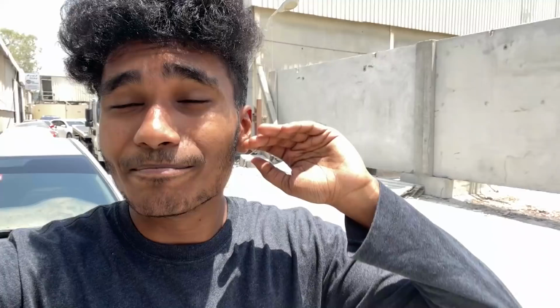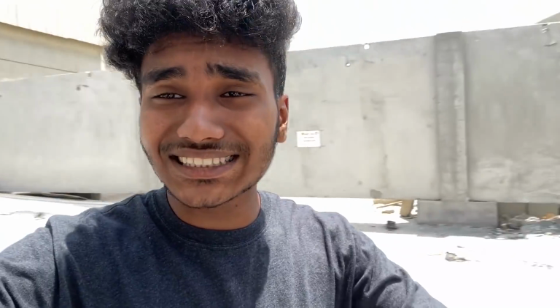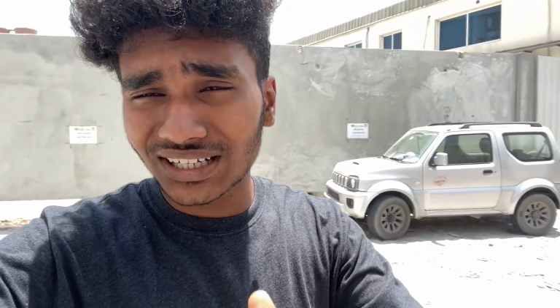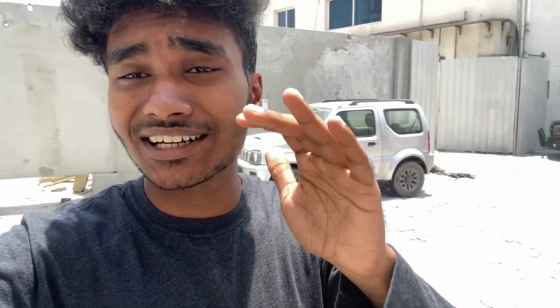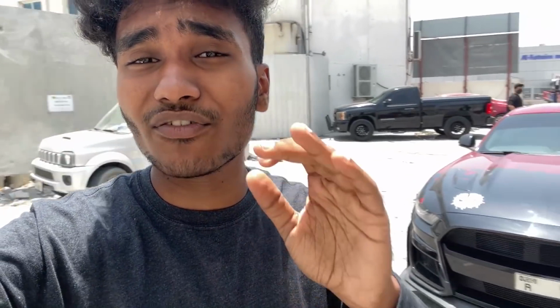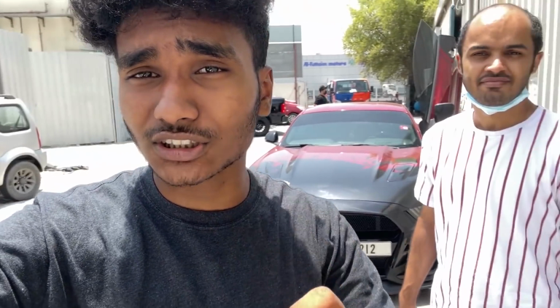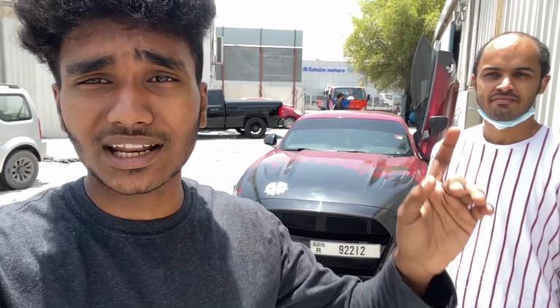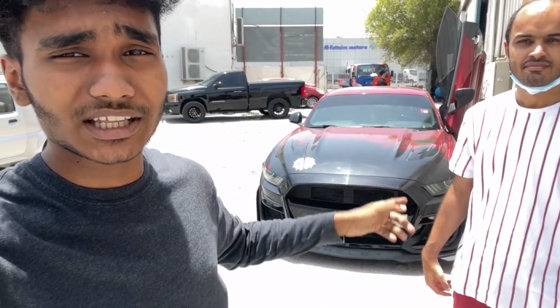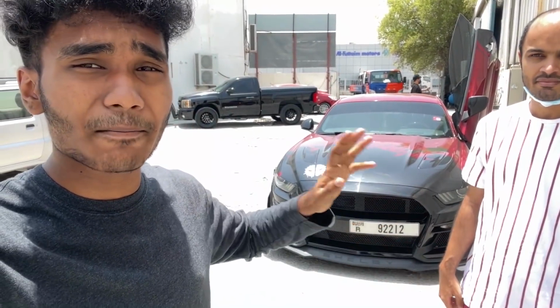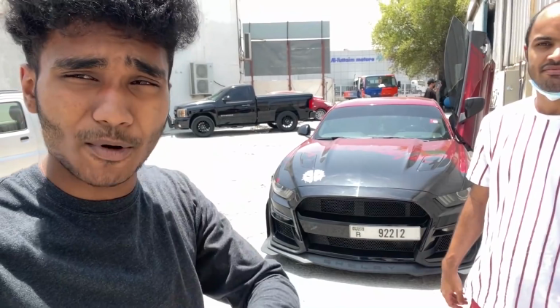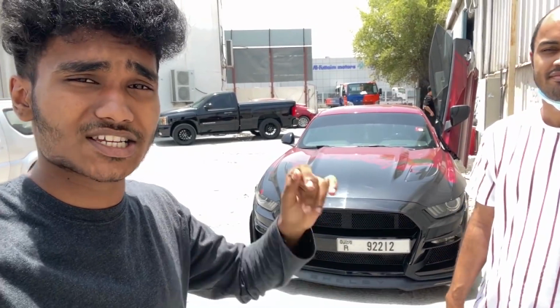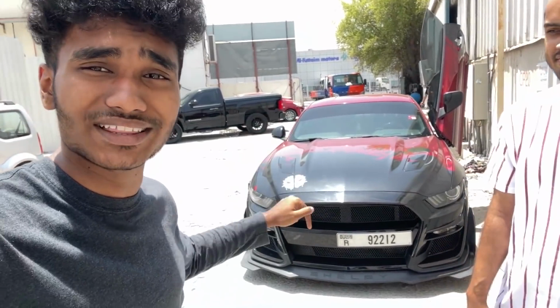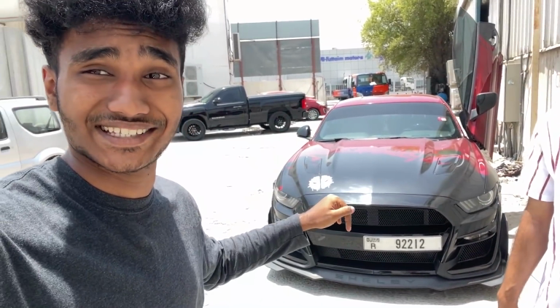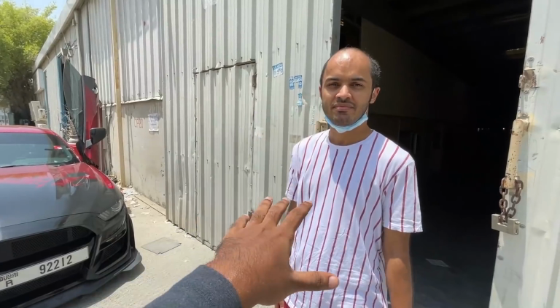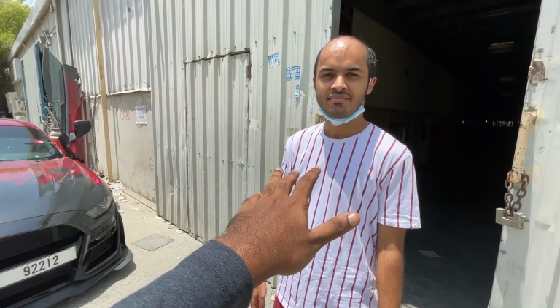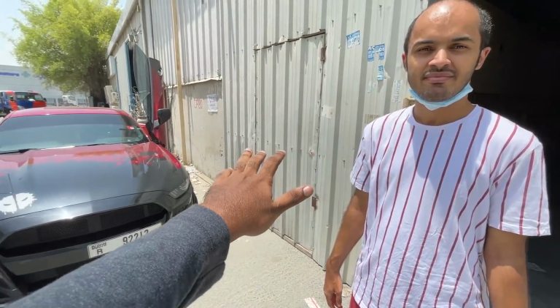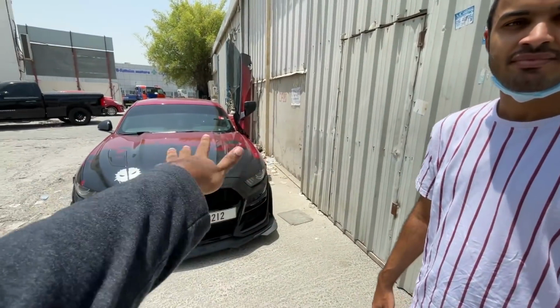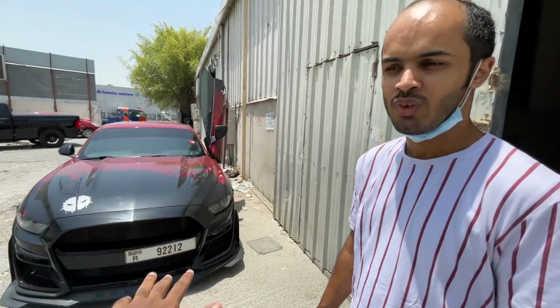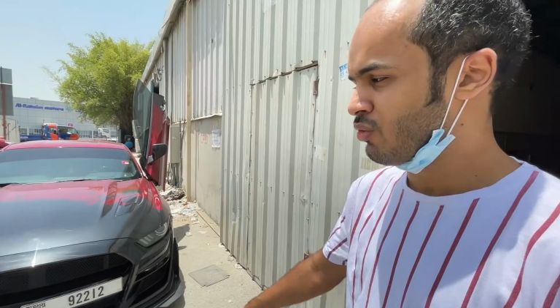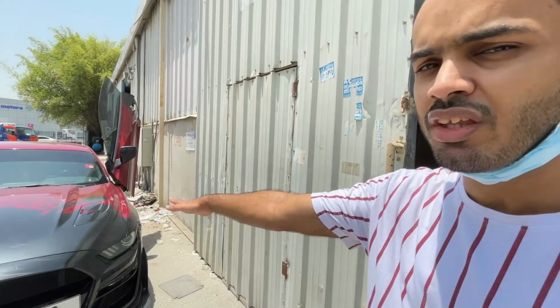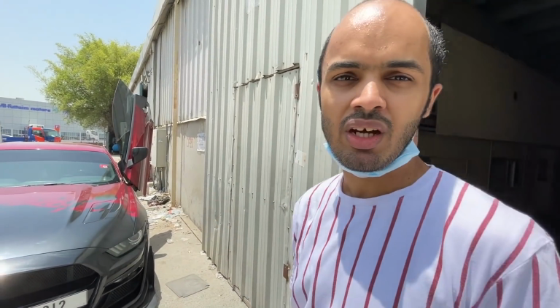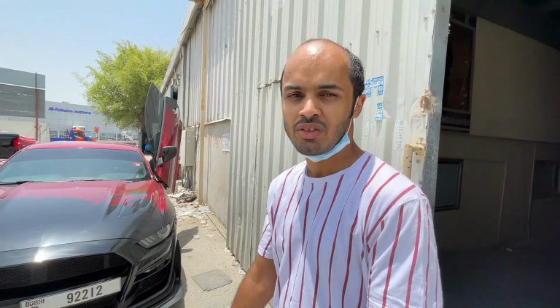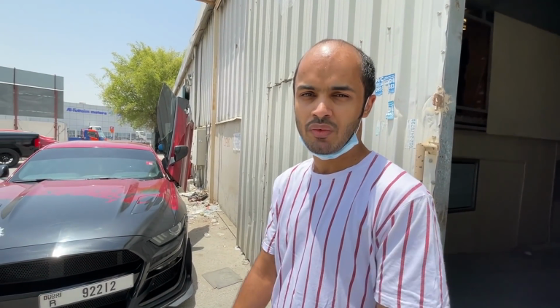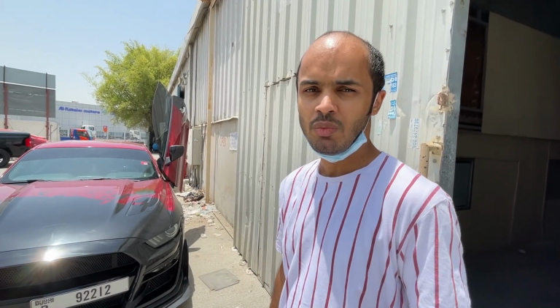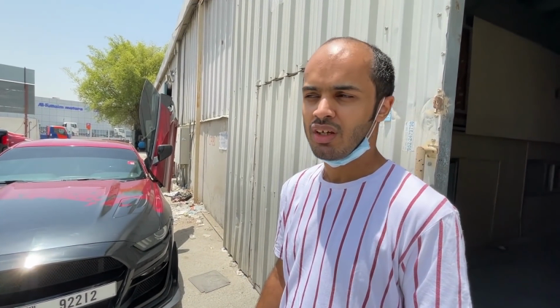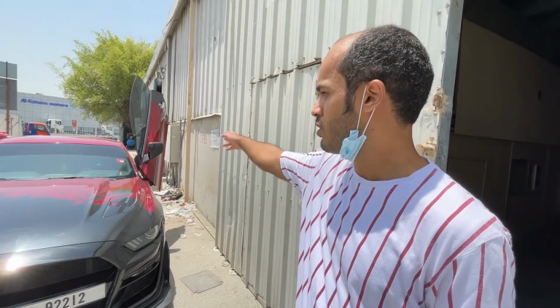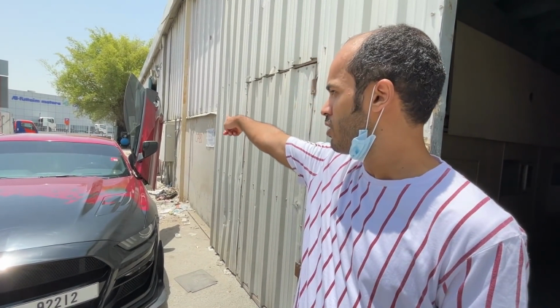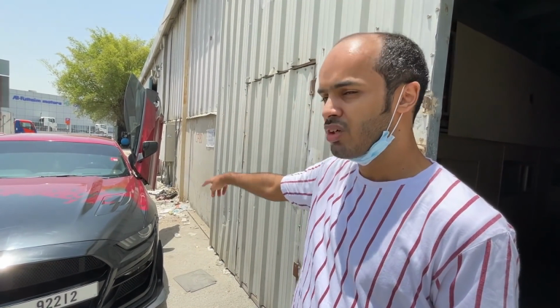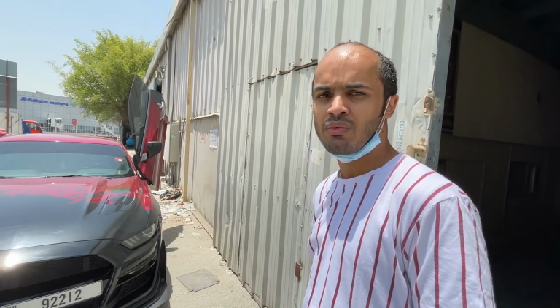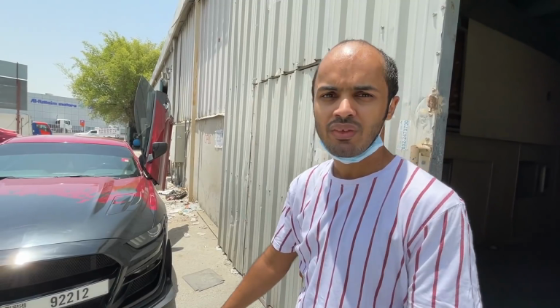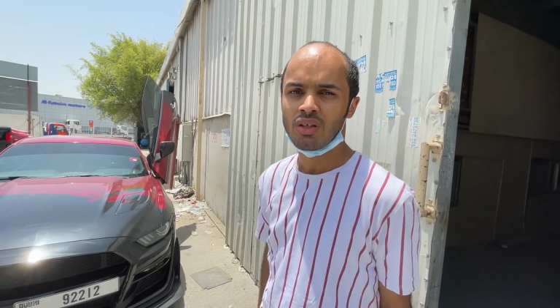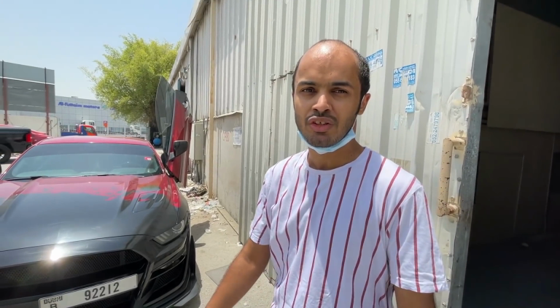By the way guys, this is the name of the force concept. Ahmad made a big modification here. So Ahmad, how much did it cost you for modifying your car? For wrapping, it costs around 3,250 dirhams. For the vertical door, it costs around 5,250 dirhams.